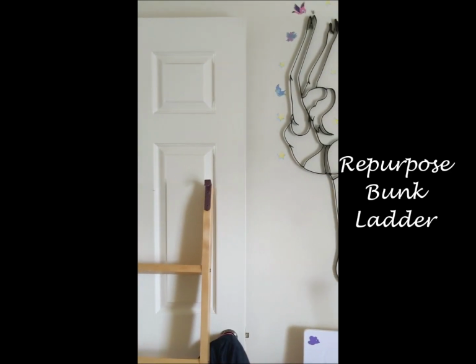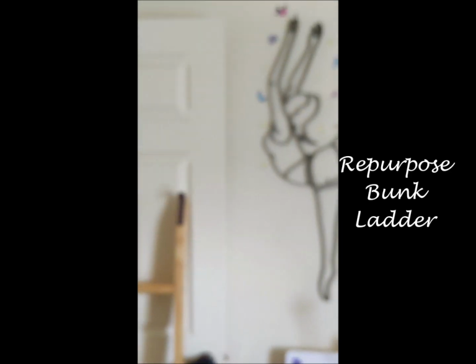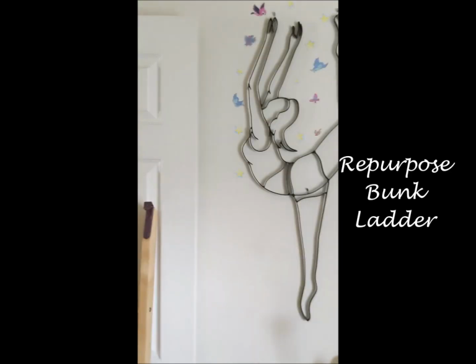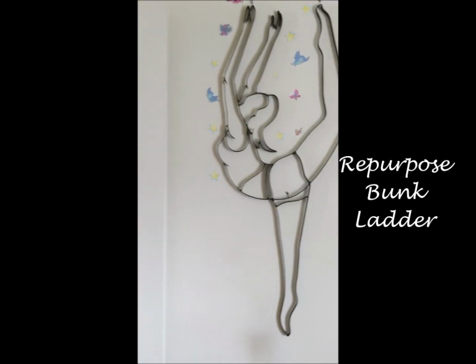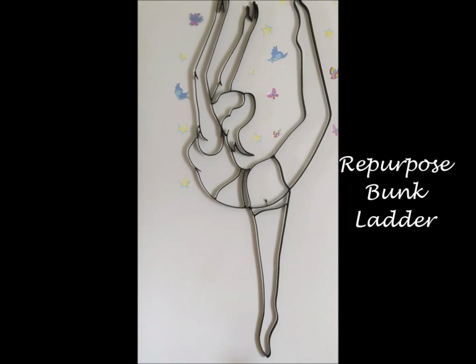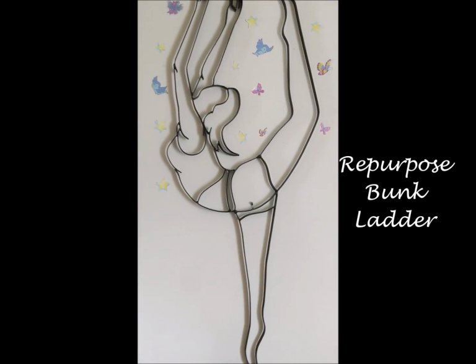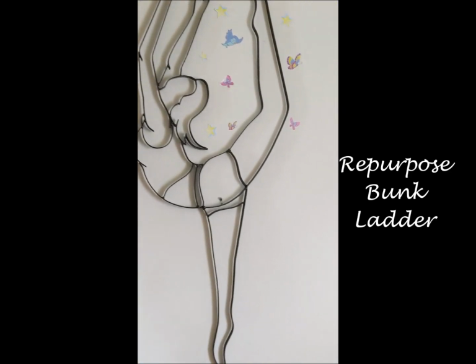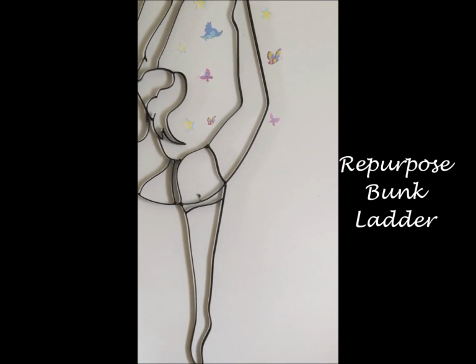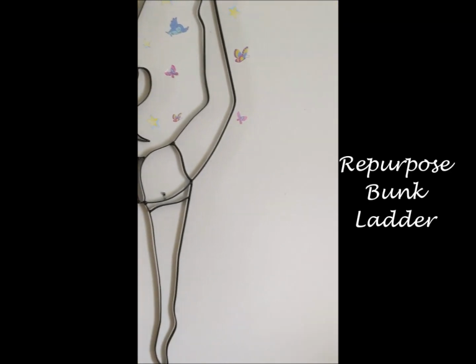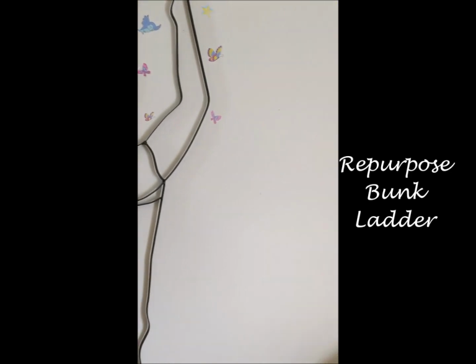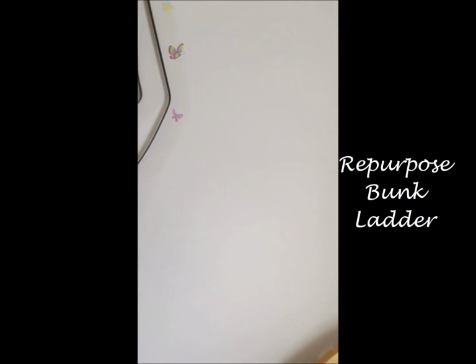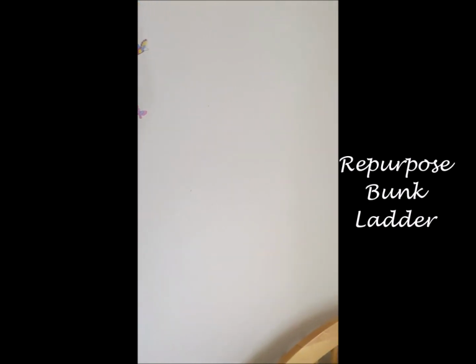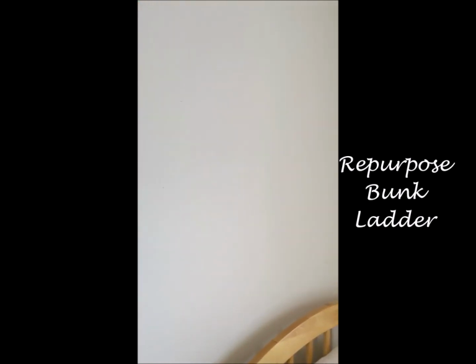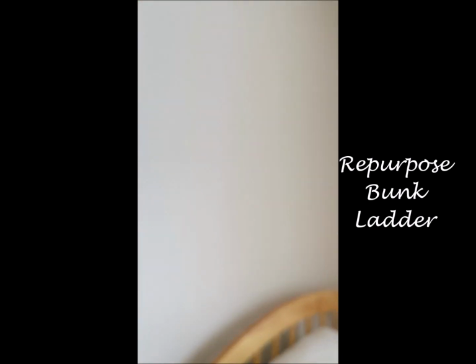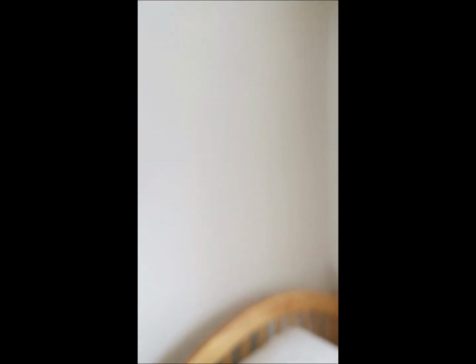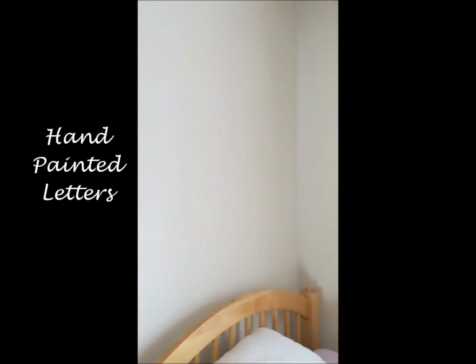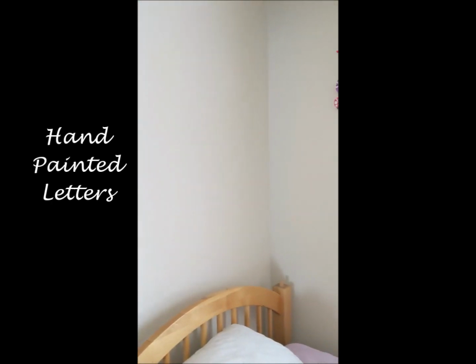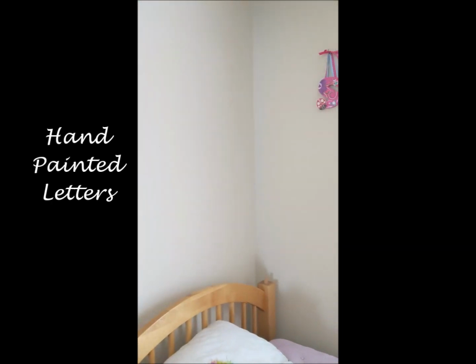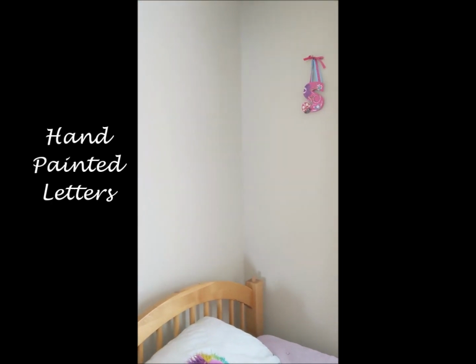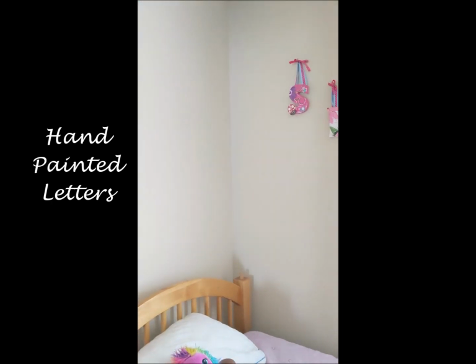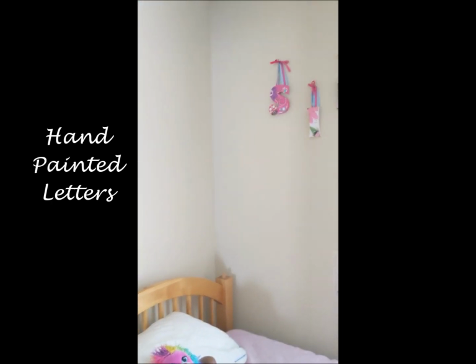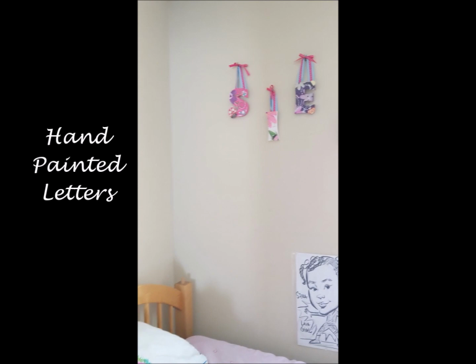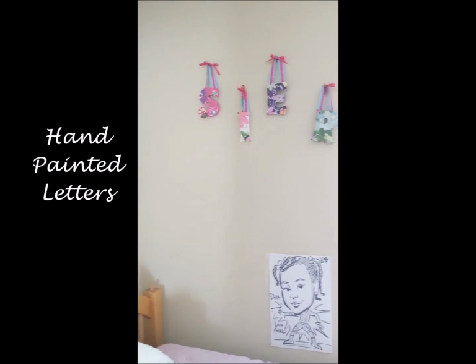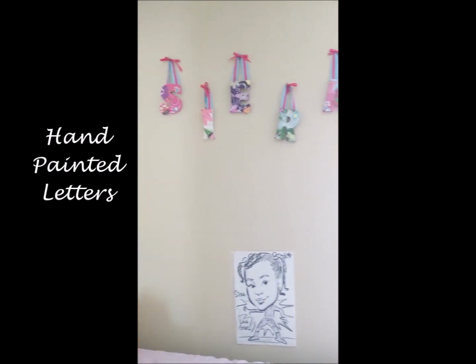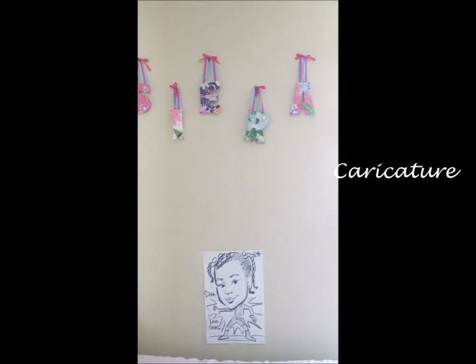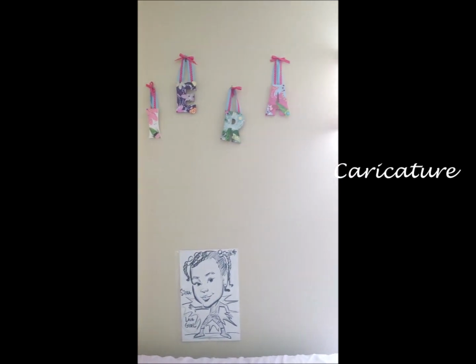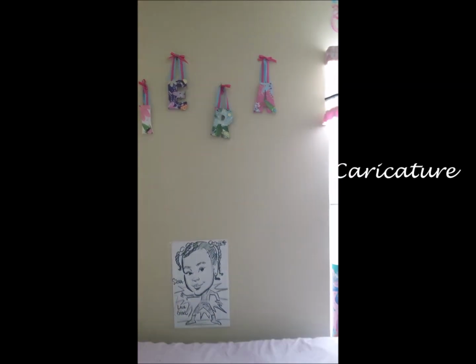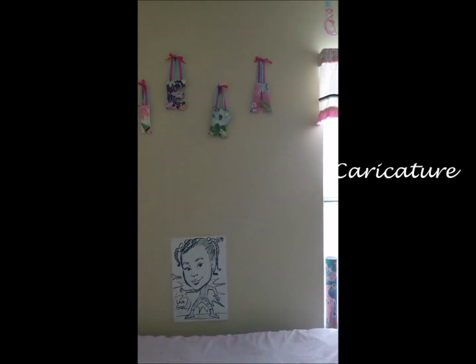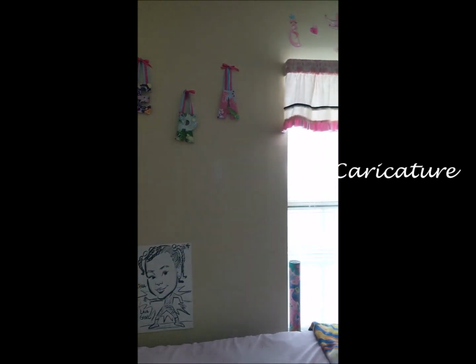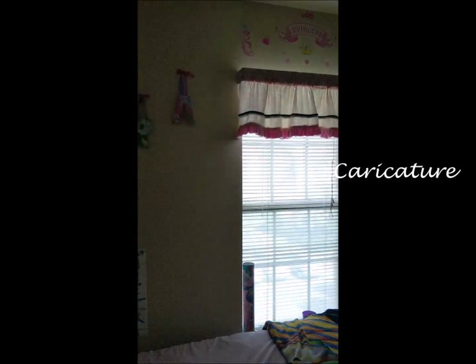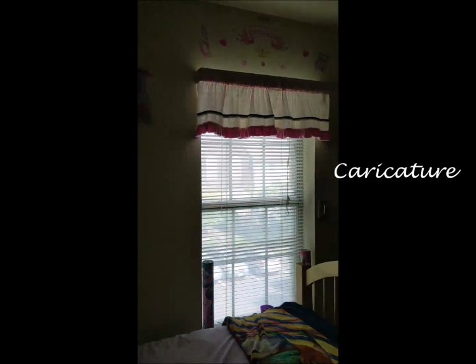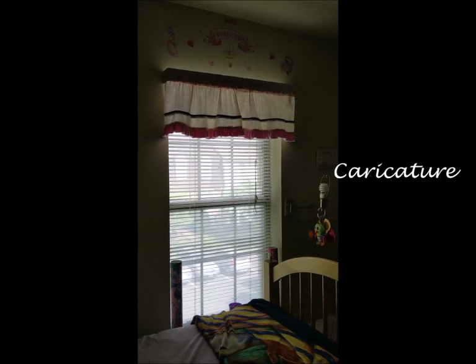We will repurpose the ladder. The beautiful painted letters are the only thing that will stay in place. The caricature will be highlighted on another wall and after removing the portable closets, a dollhouse took its place as a birthday gift.